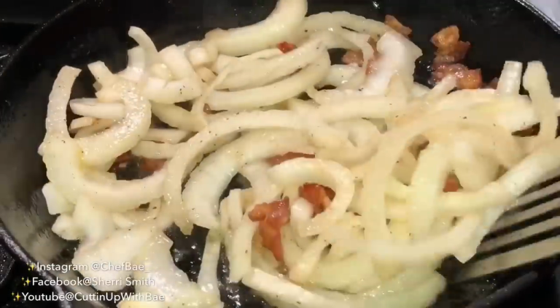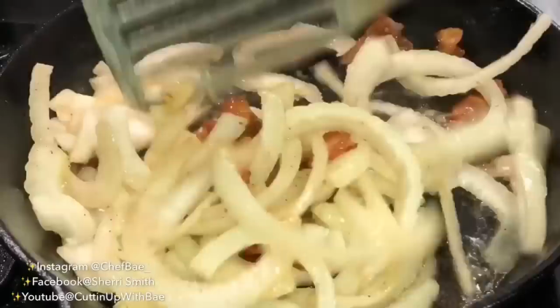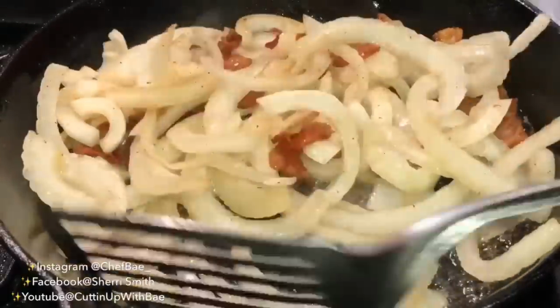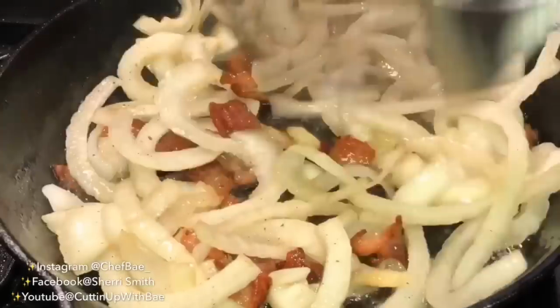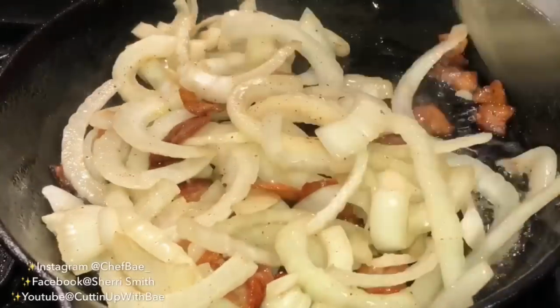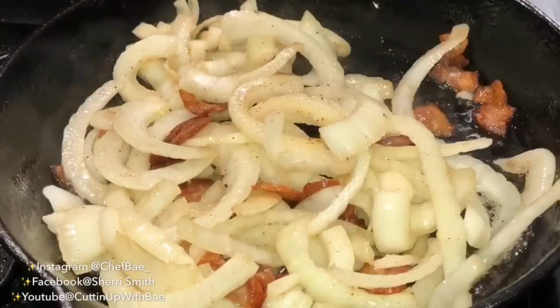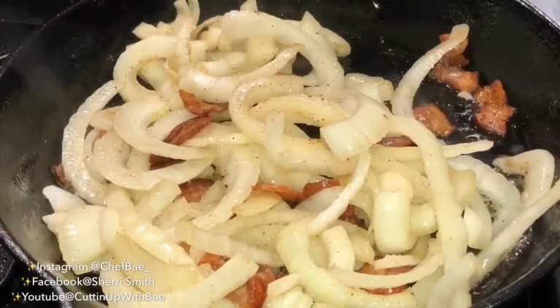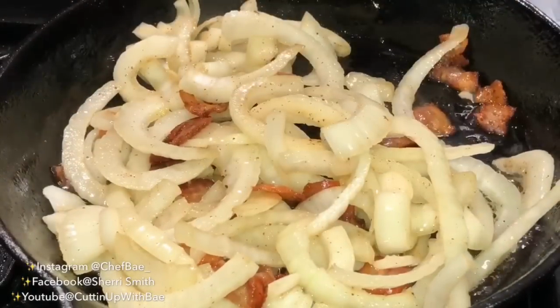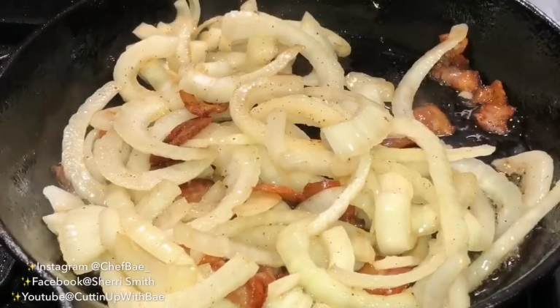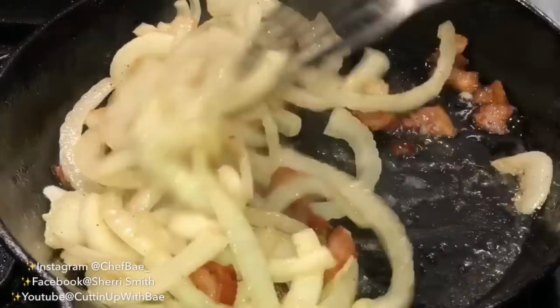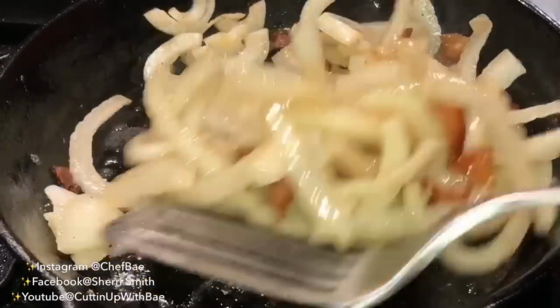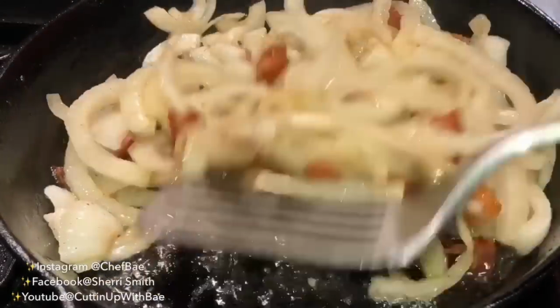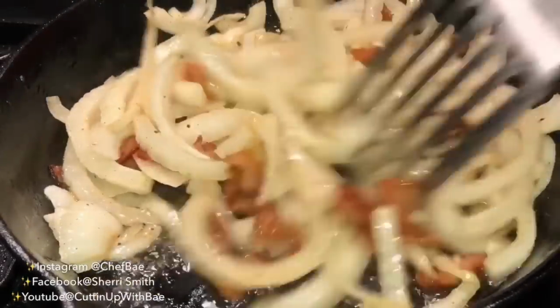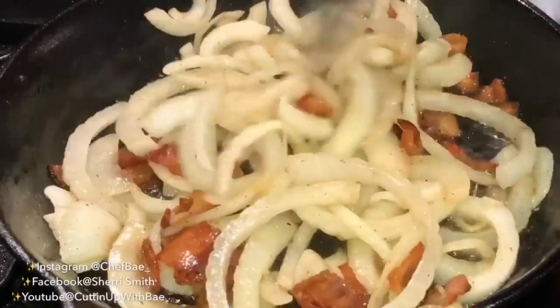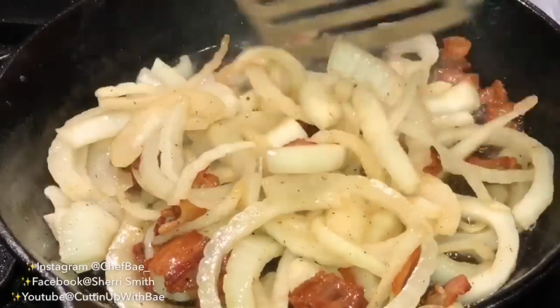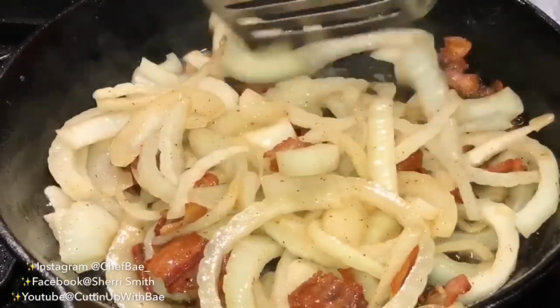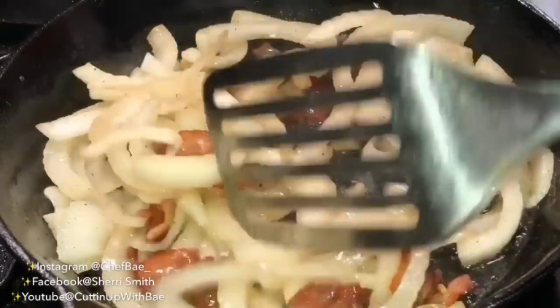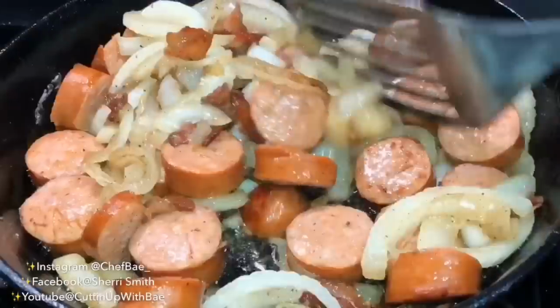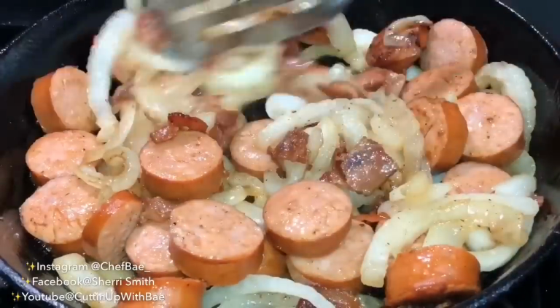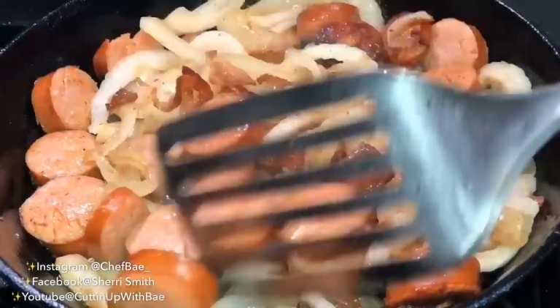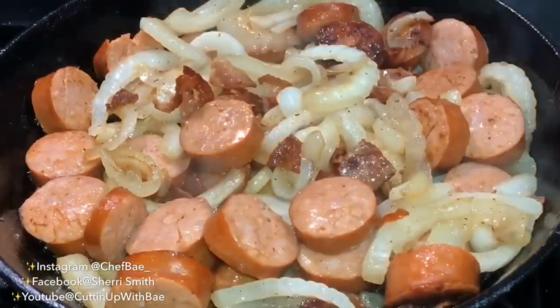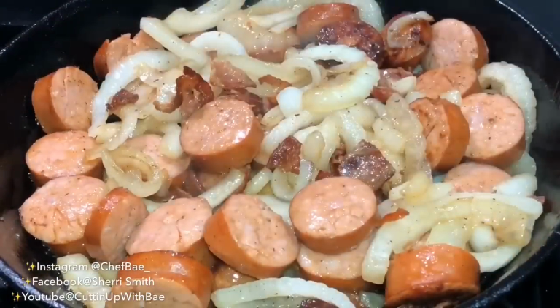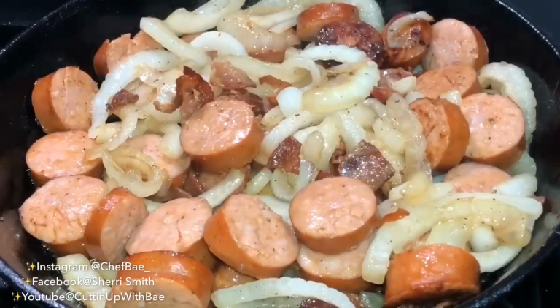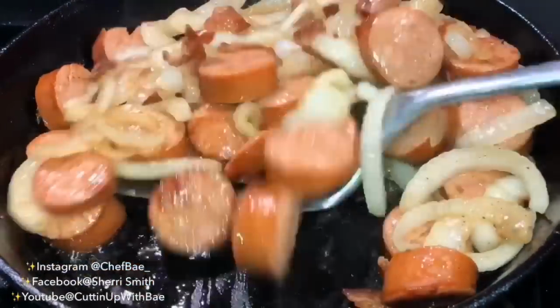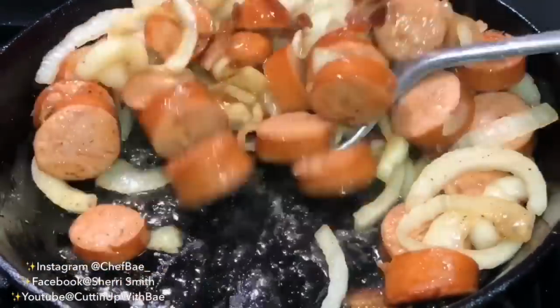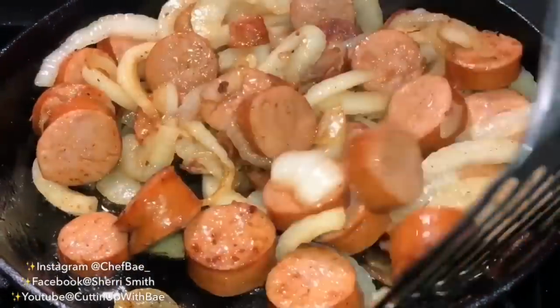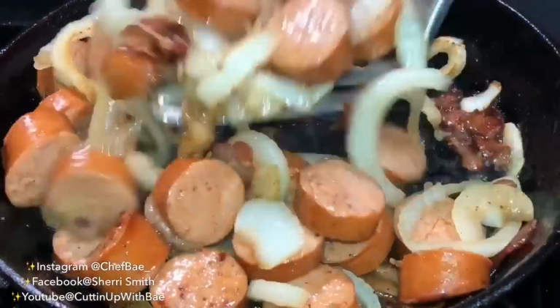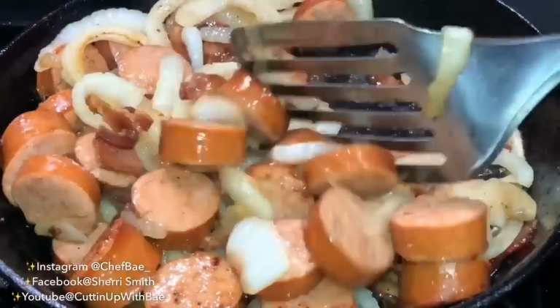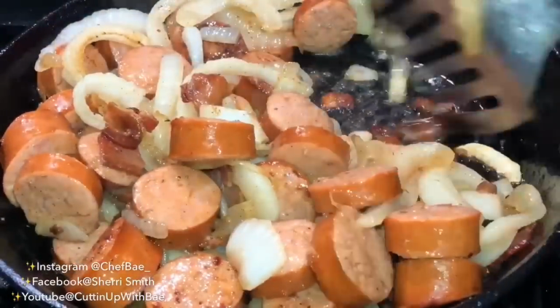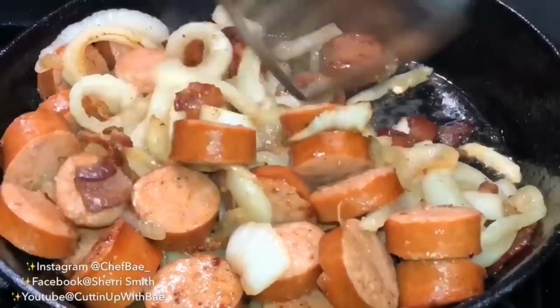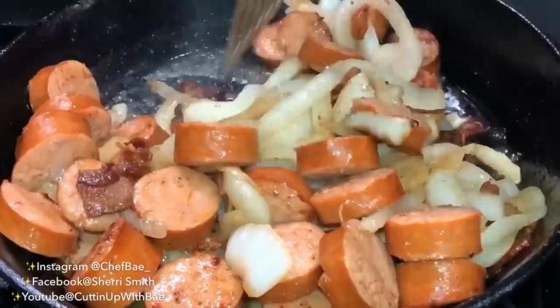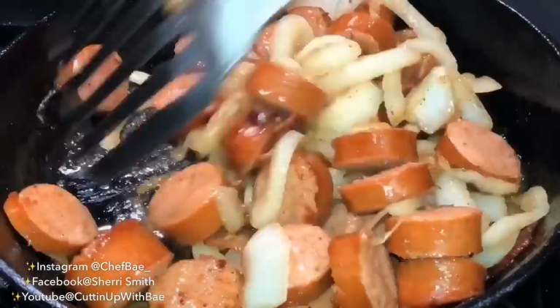Now that my bacon is smelling so delicious and it's nice and brown and crispy, I'm going to throw in some sliced up onions and then some sliced up spicy andouille sausage.